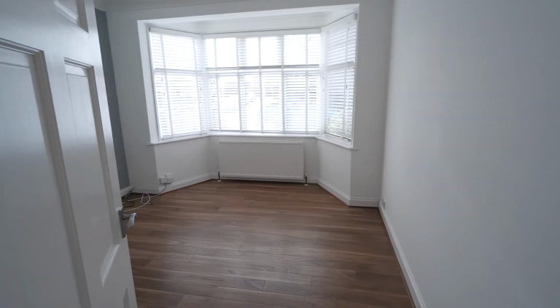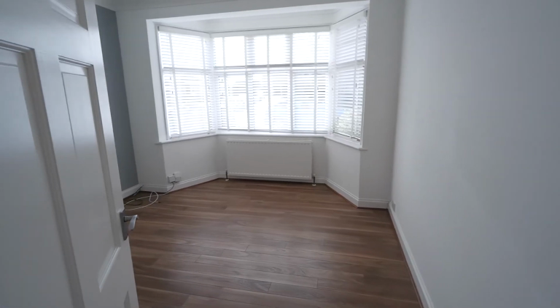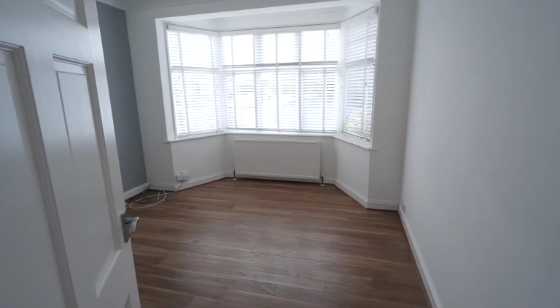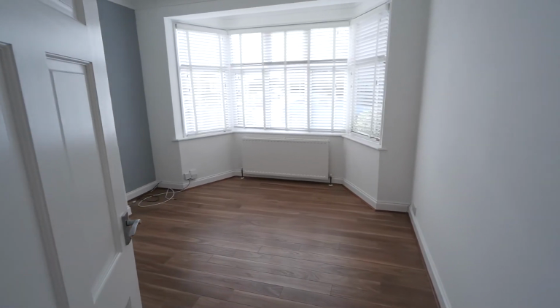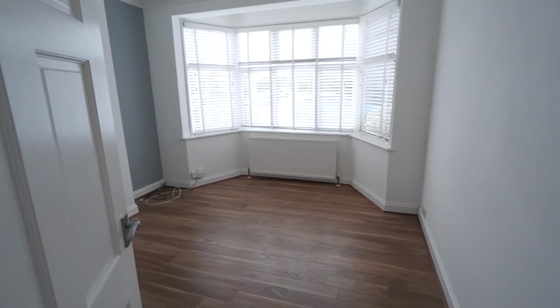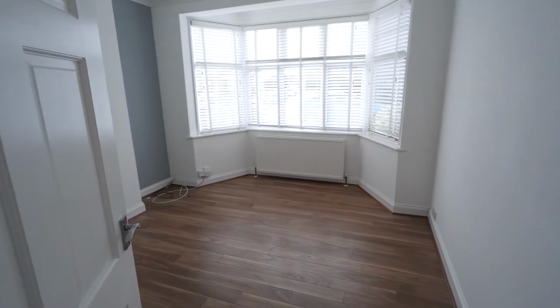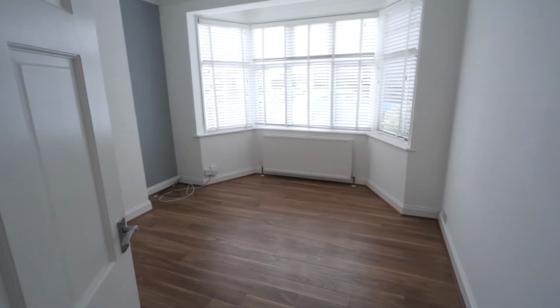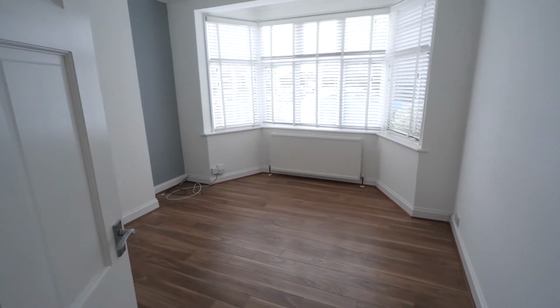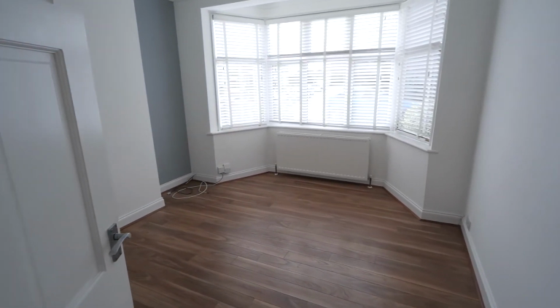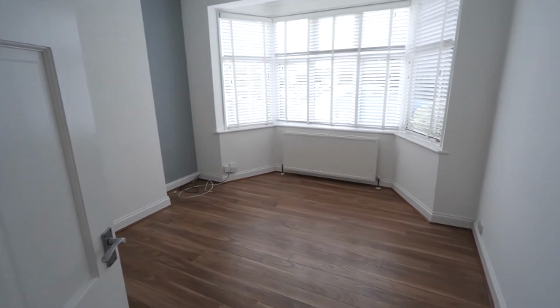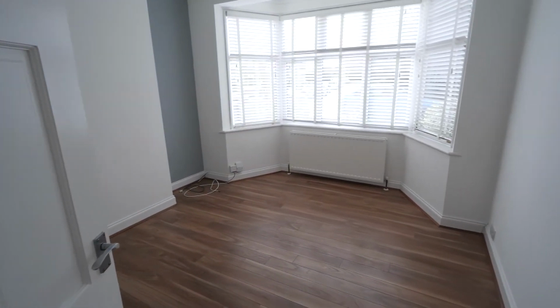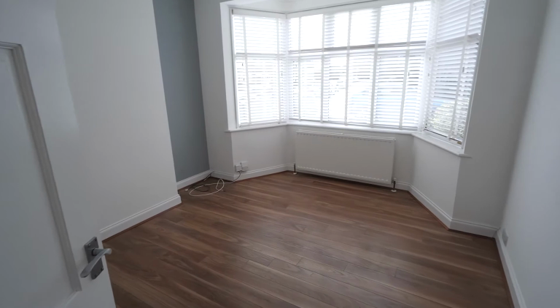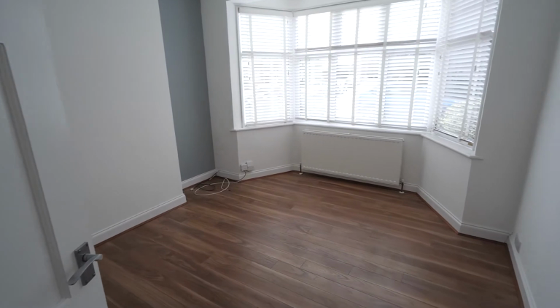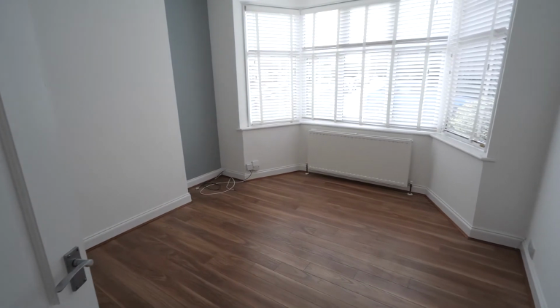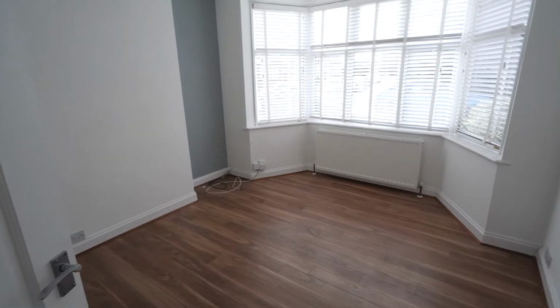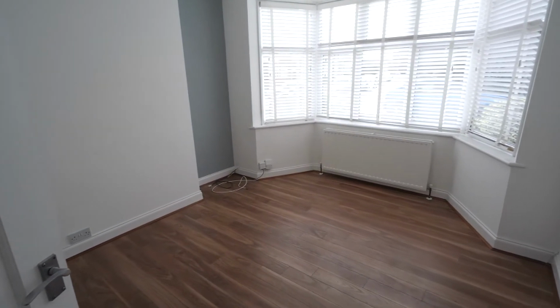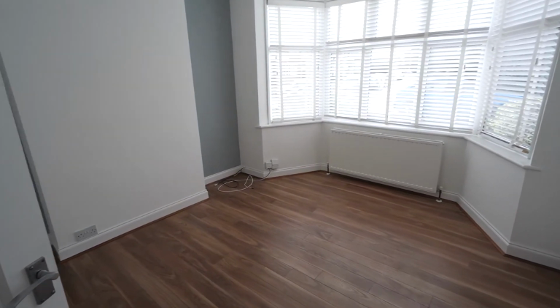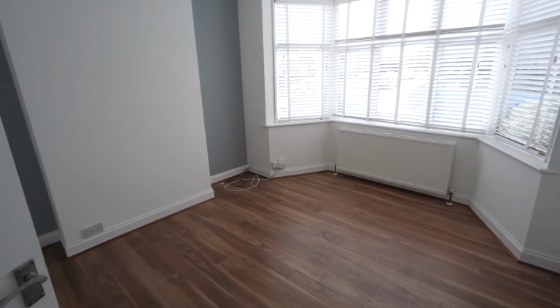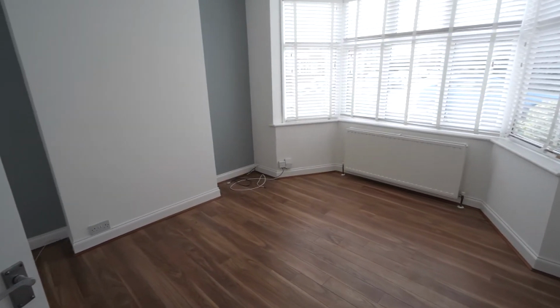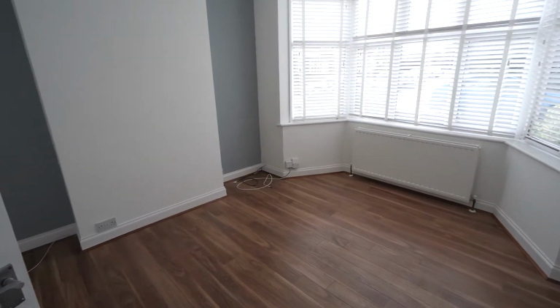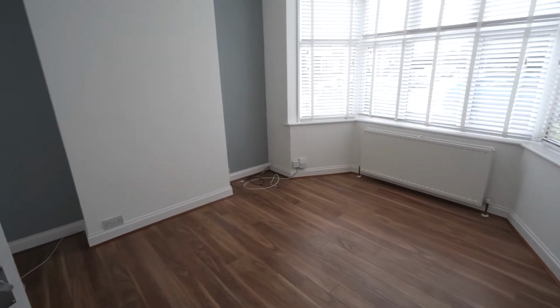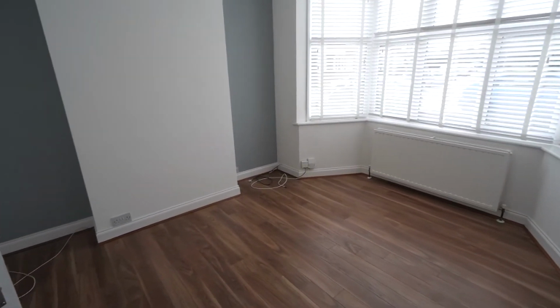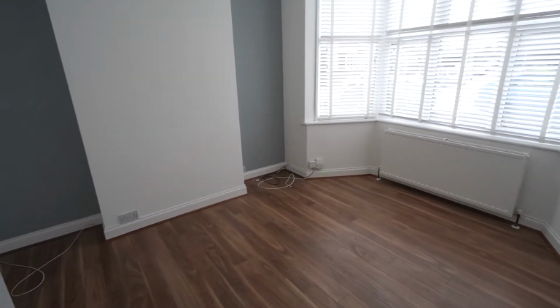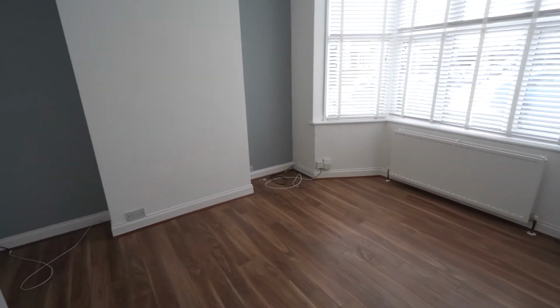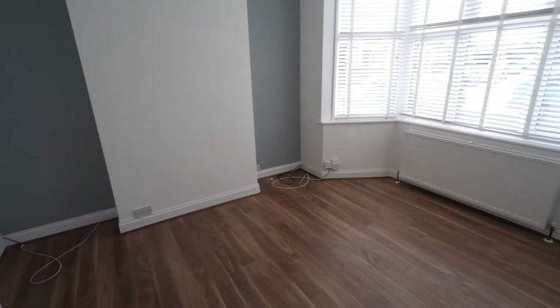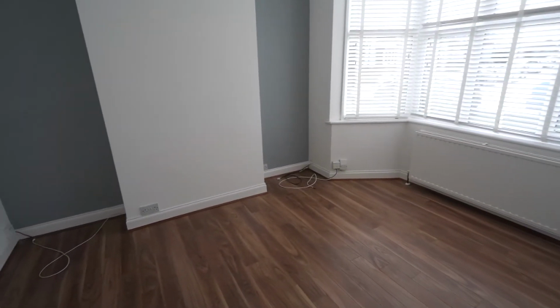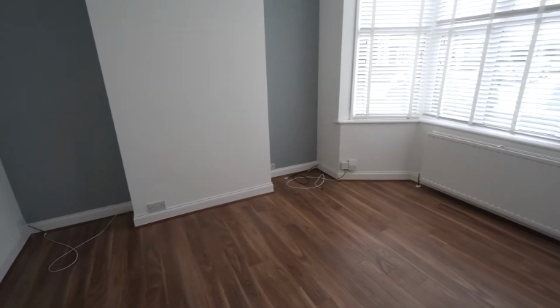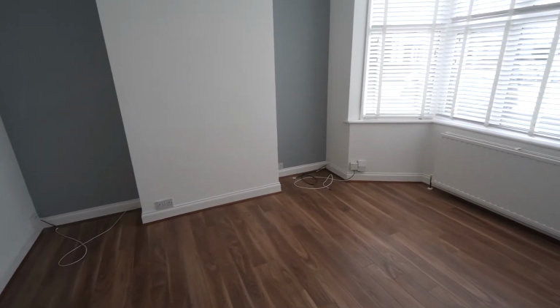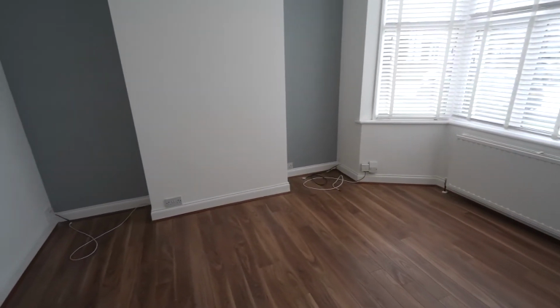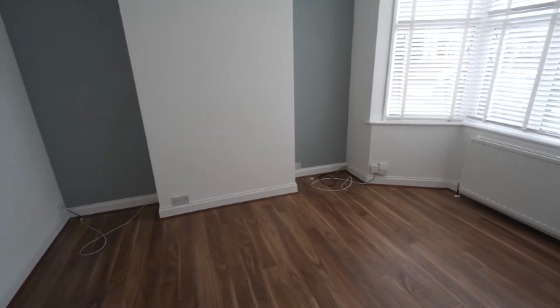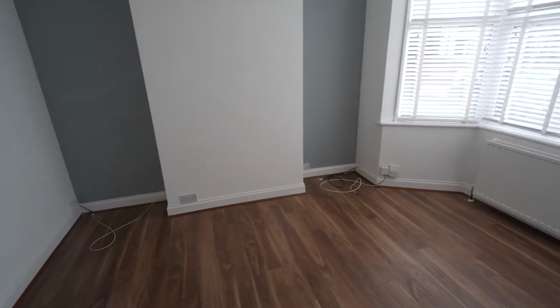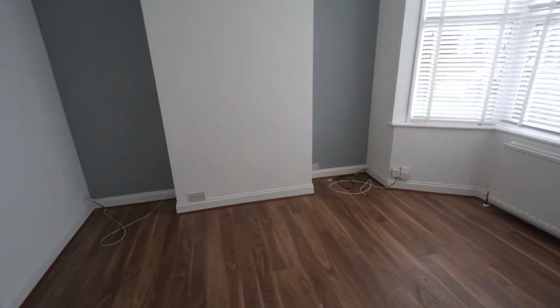This is a lovely sized lounge that lets all of the natural light flooding through this large bay window. I particularly like the feature inset wall.